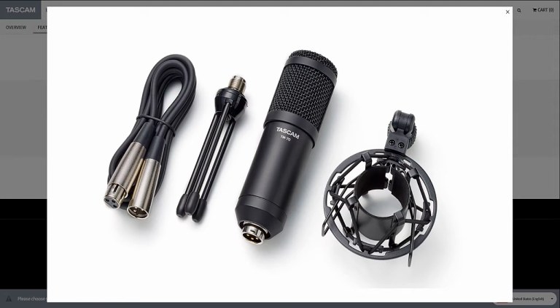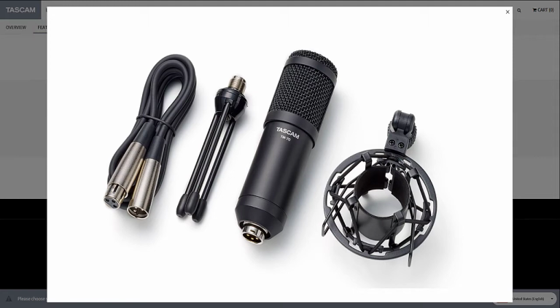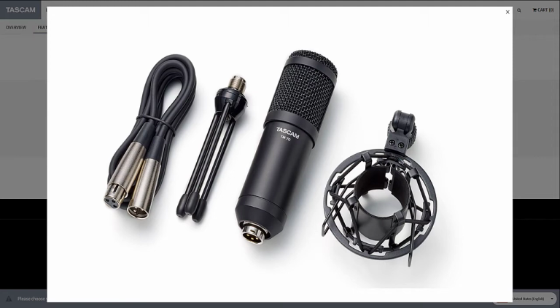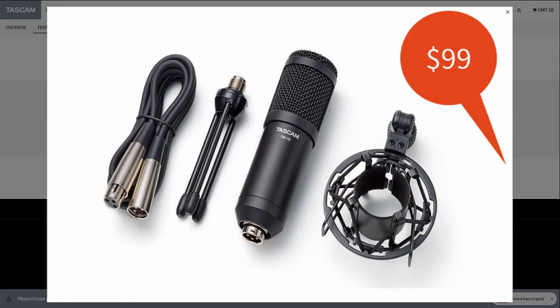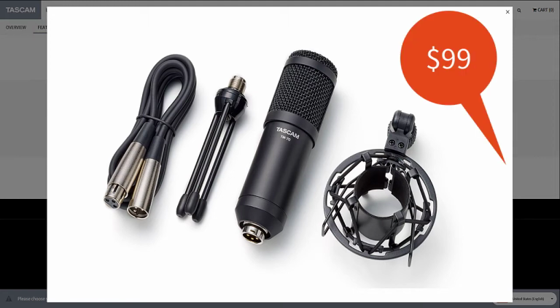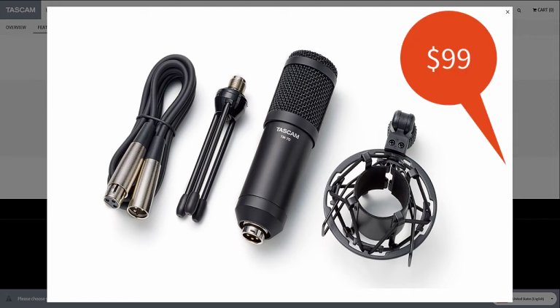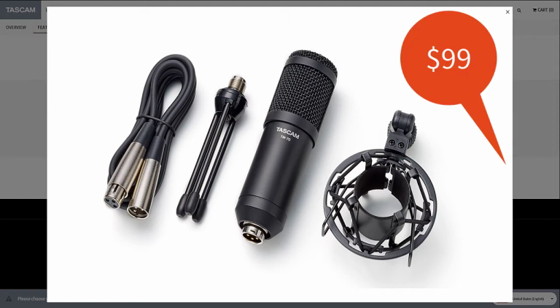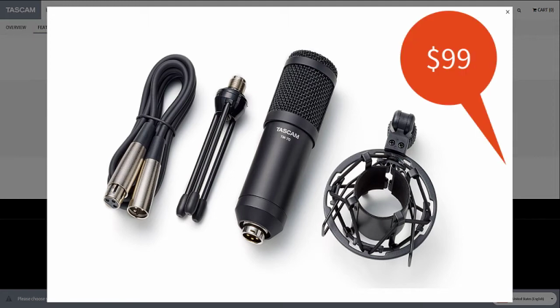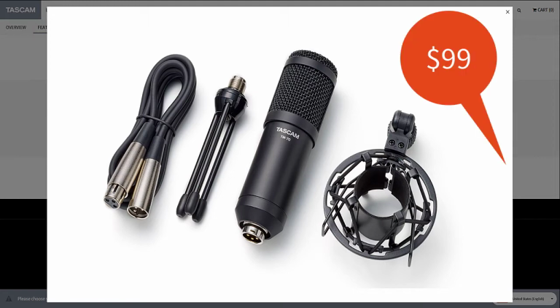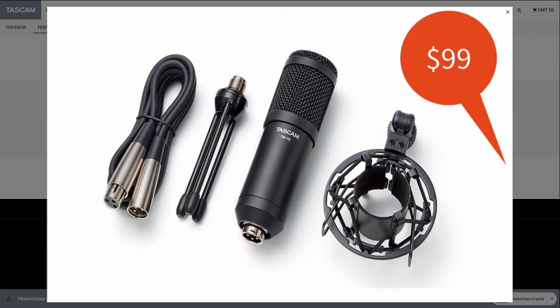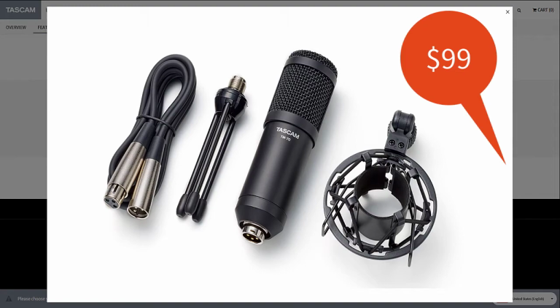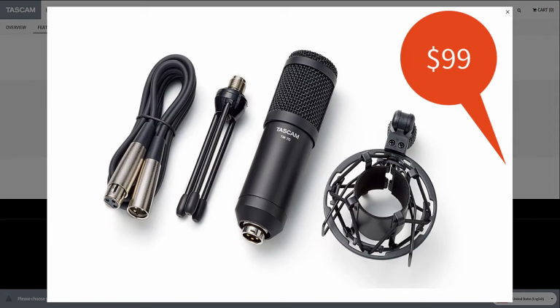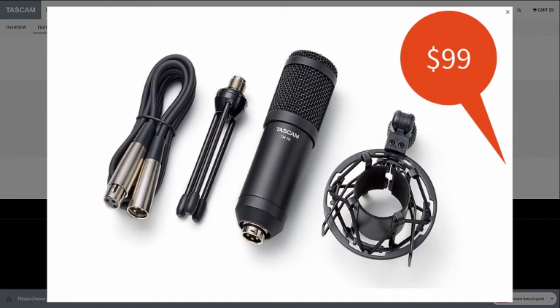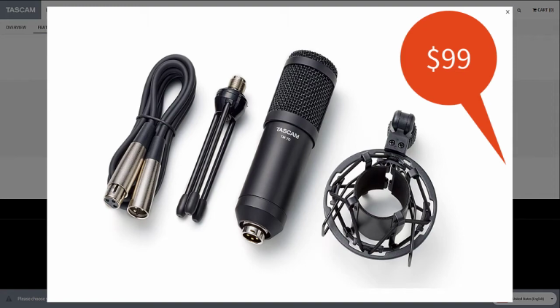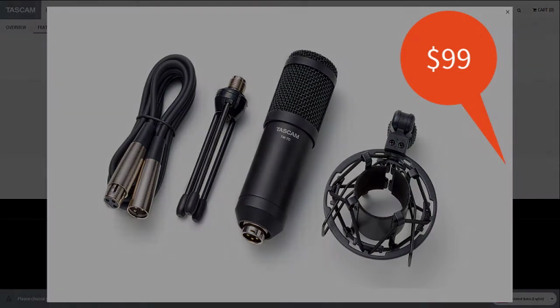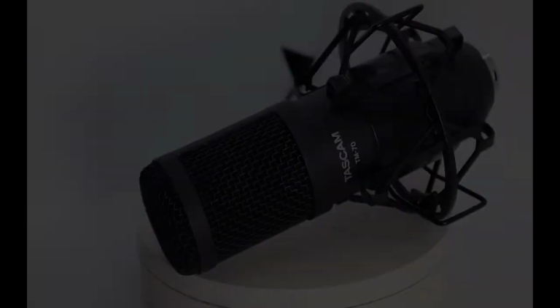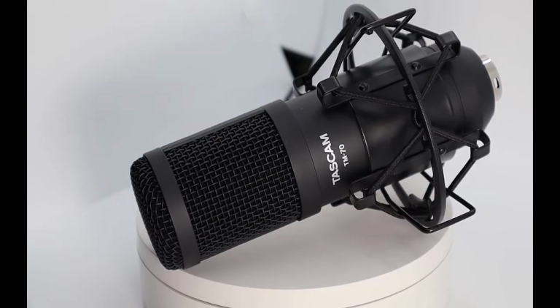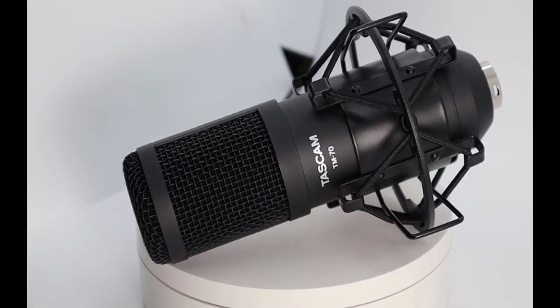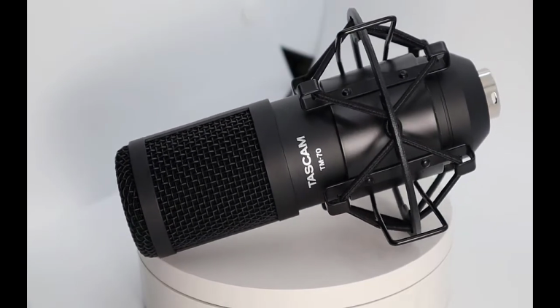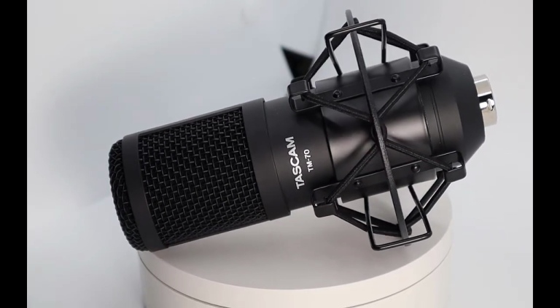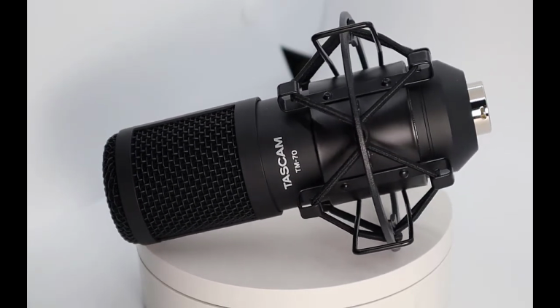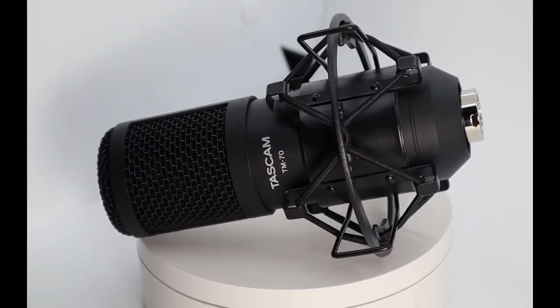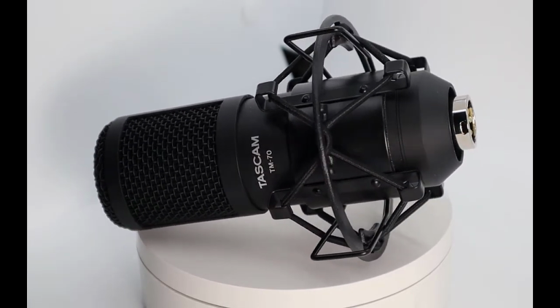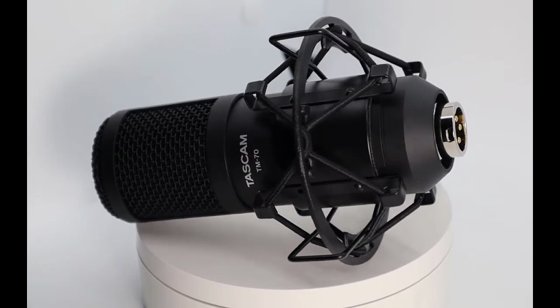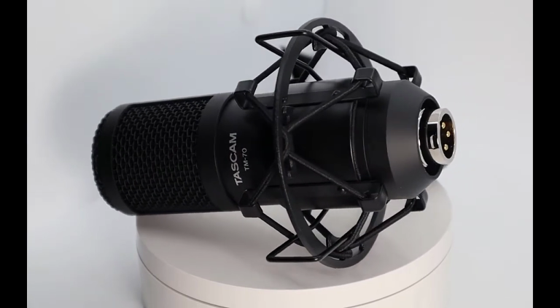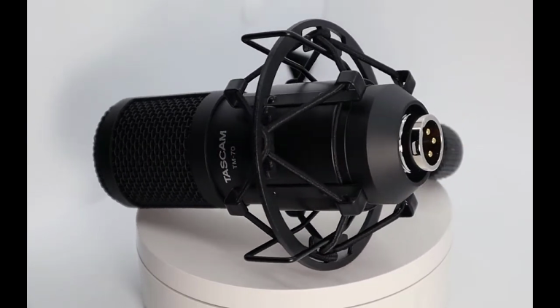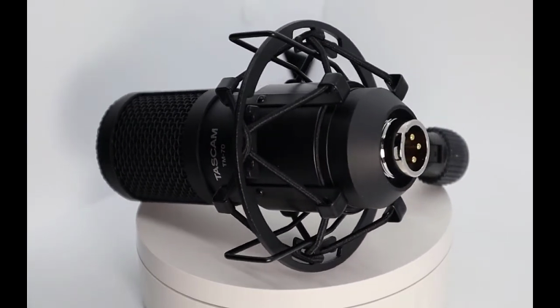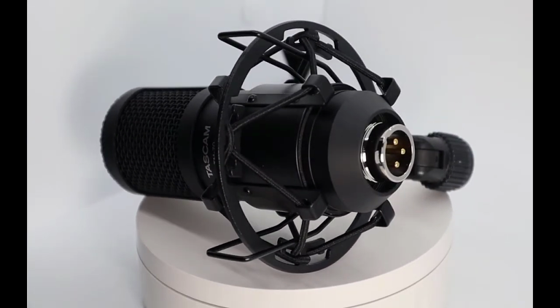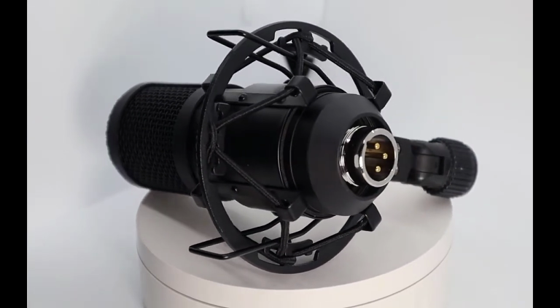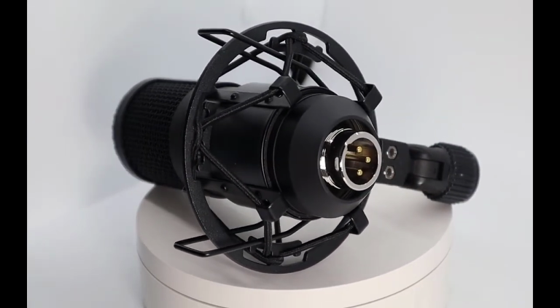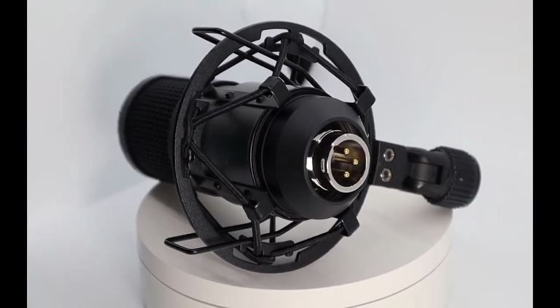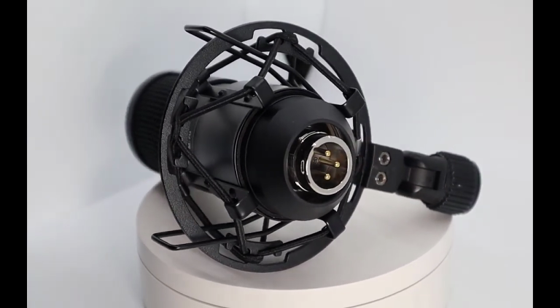As far as price goes, at the time of this recording, the microphone cost $99 USD. When it comes to the build quality, there was nothing that could prepare me for the size — or should I say, lack of size — of this microphone.